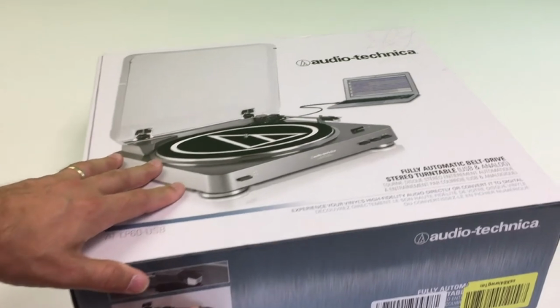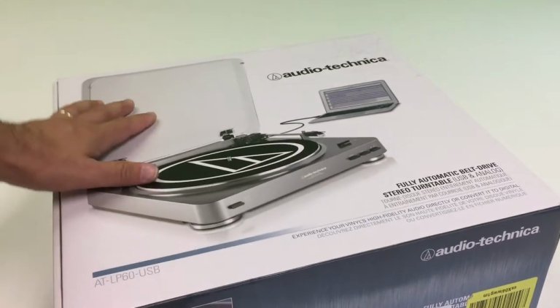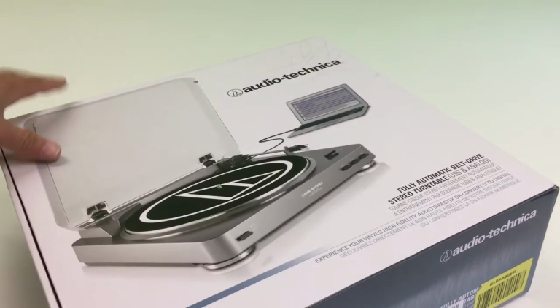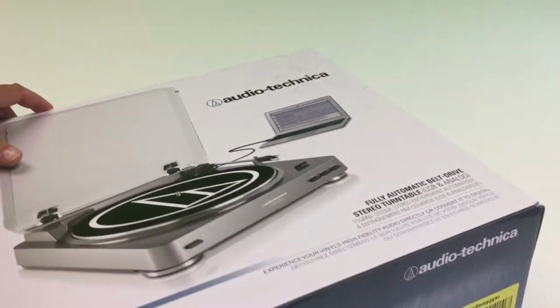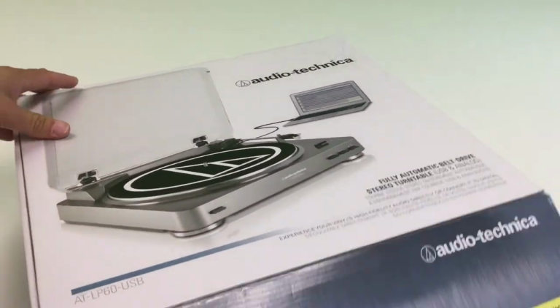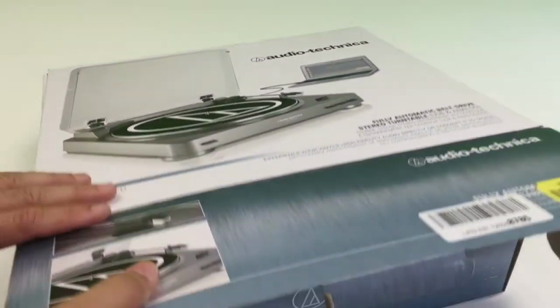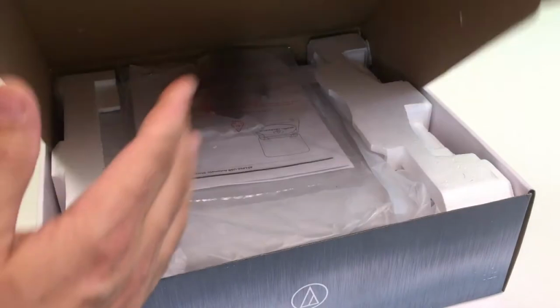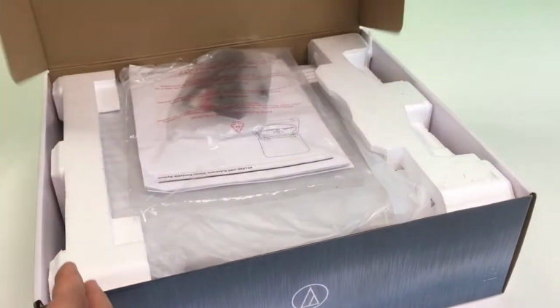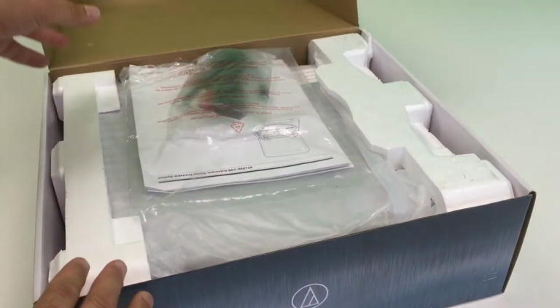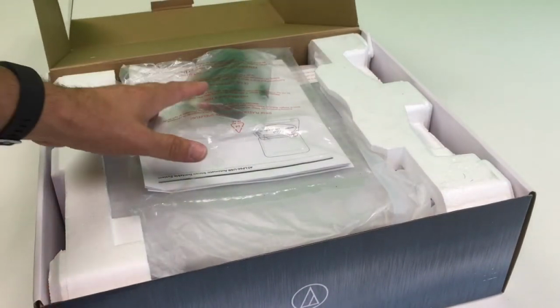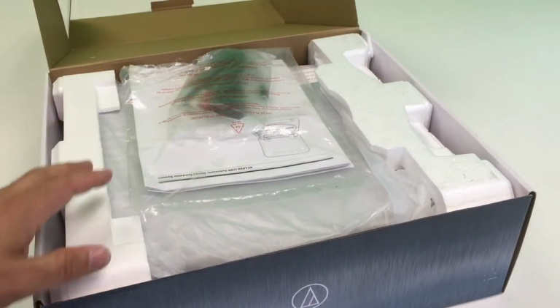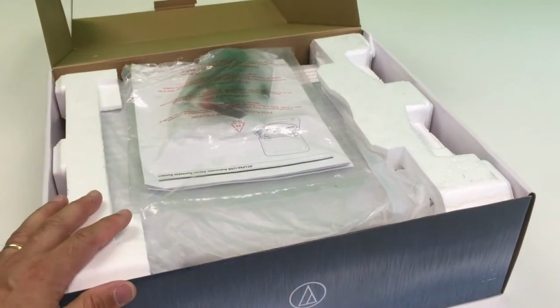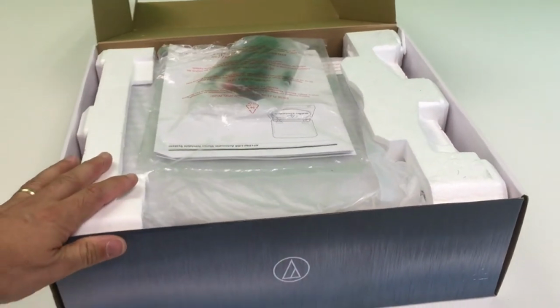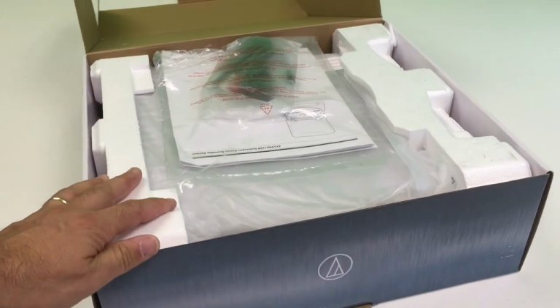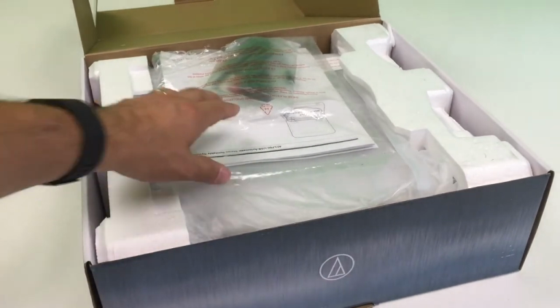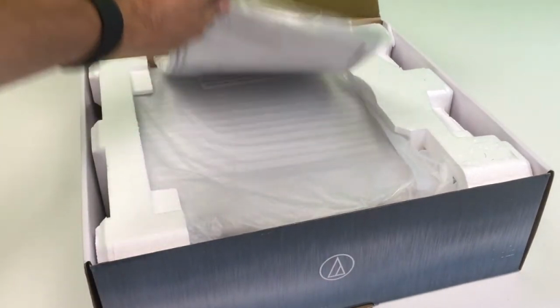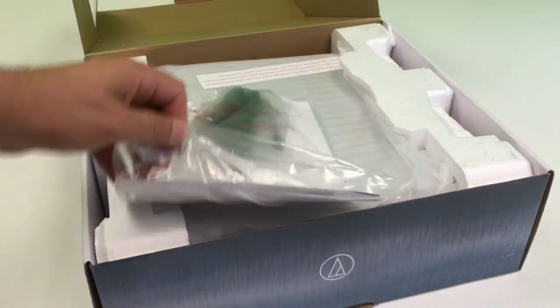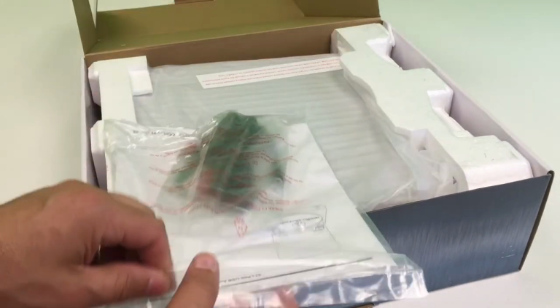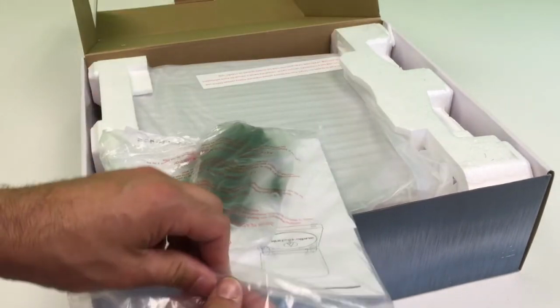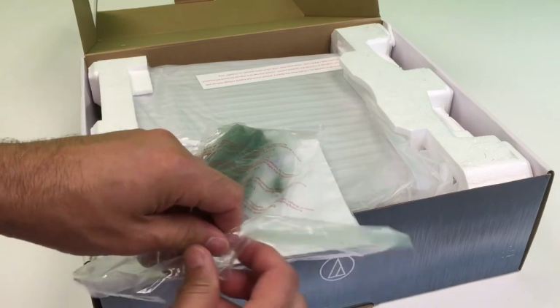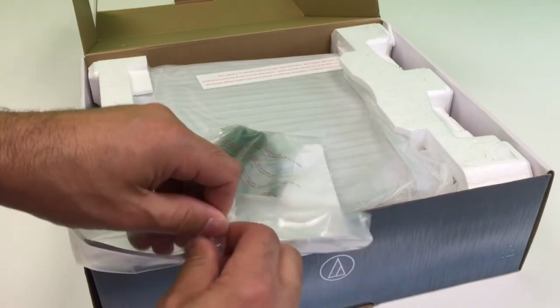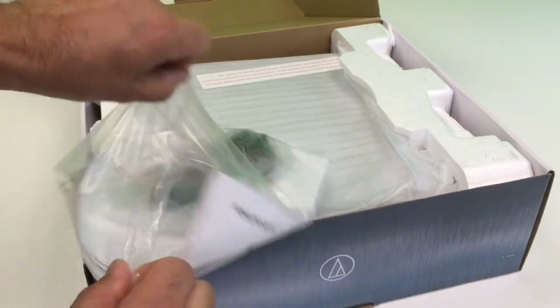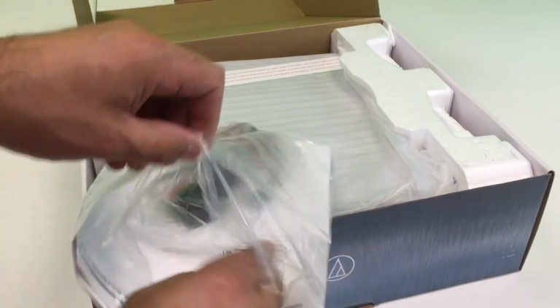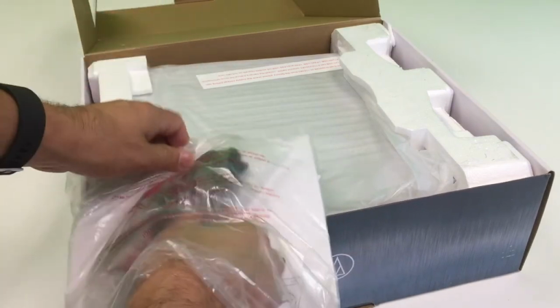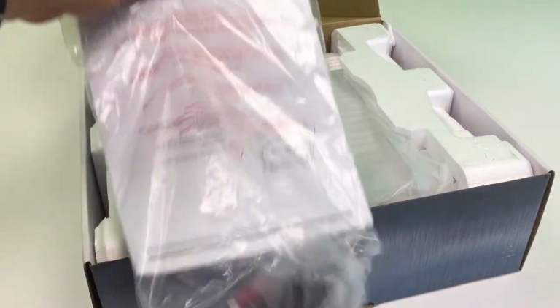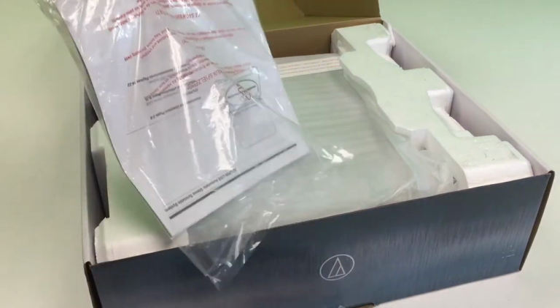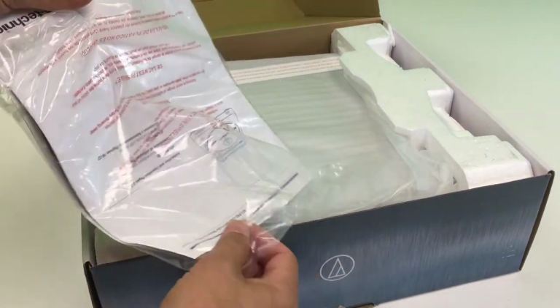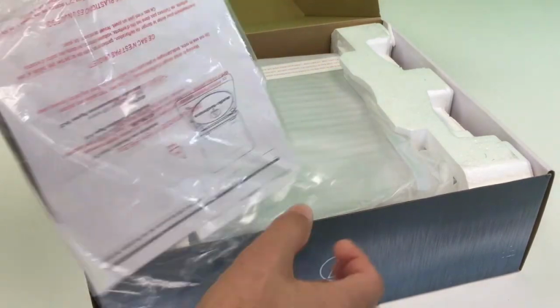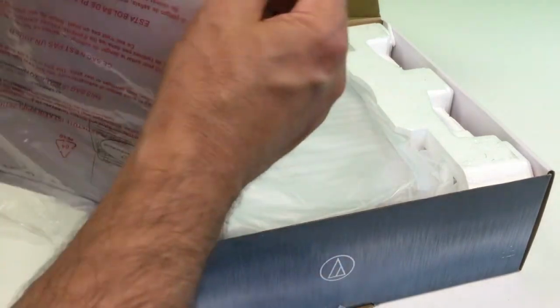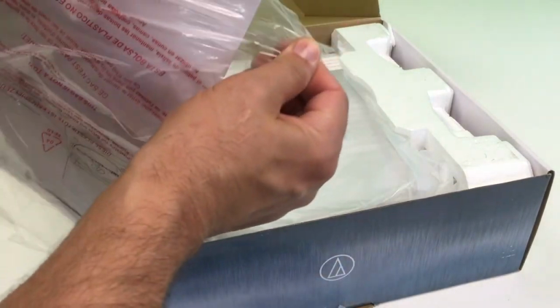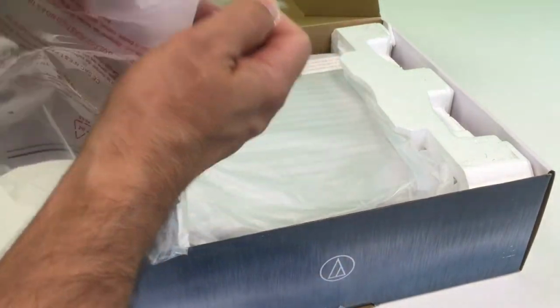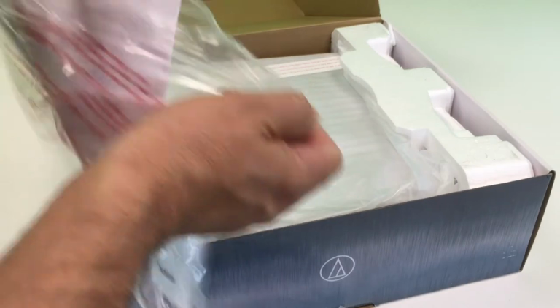This got some of the best reviews. There was actually a cheaper option on Amazon, but this got some of the best reviews of the others. So I decided to go with this one even though it's a little bit more — it was around $100.